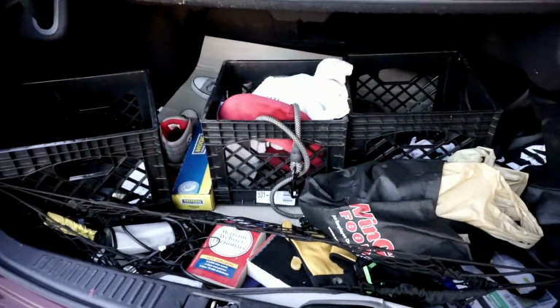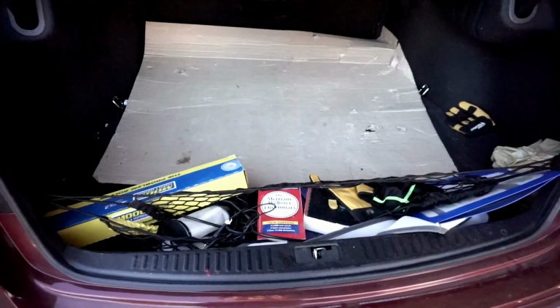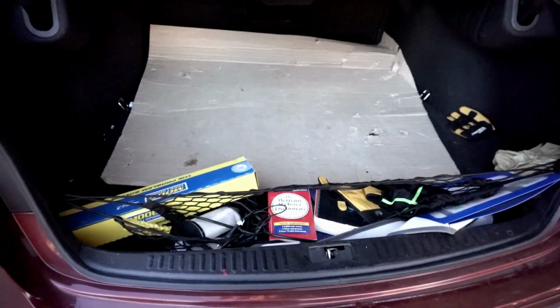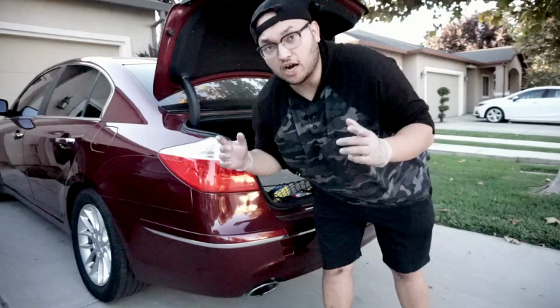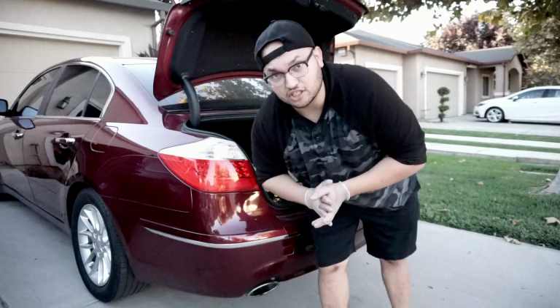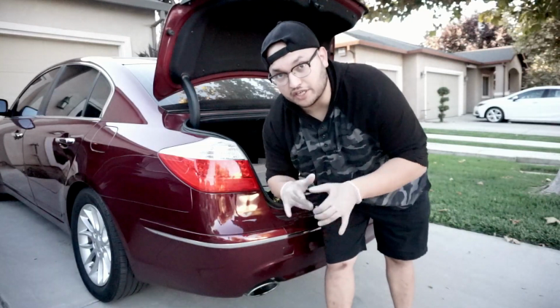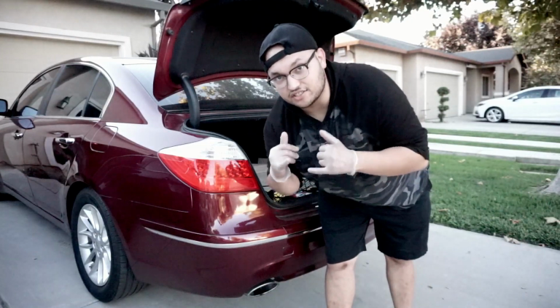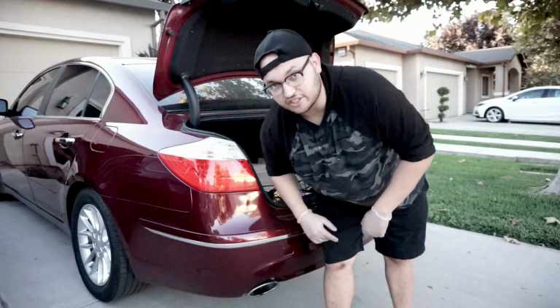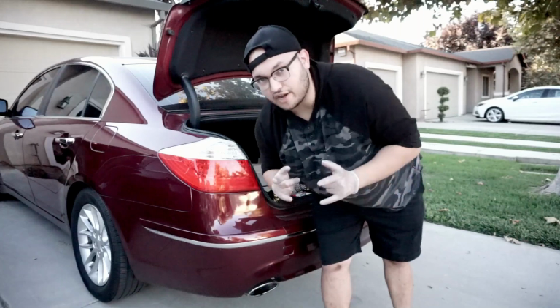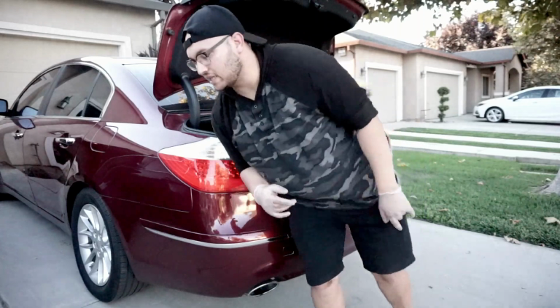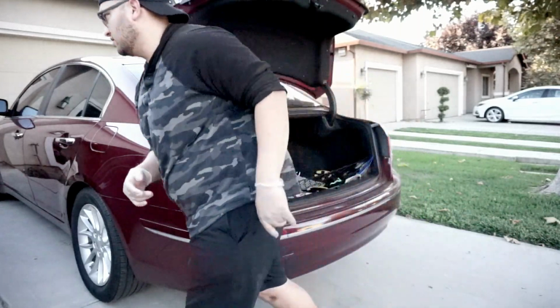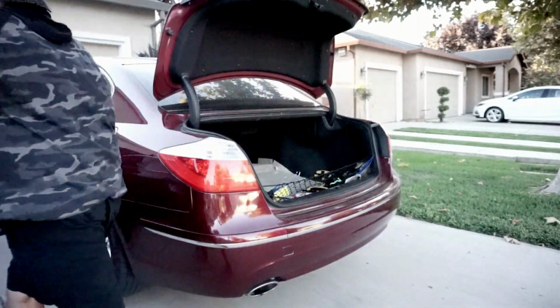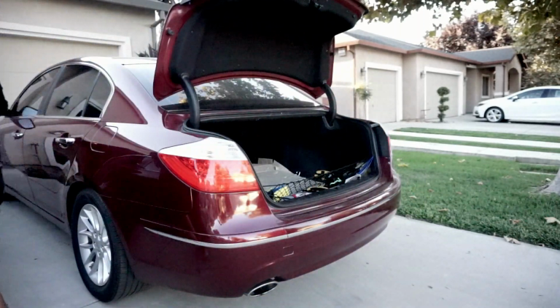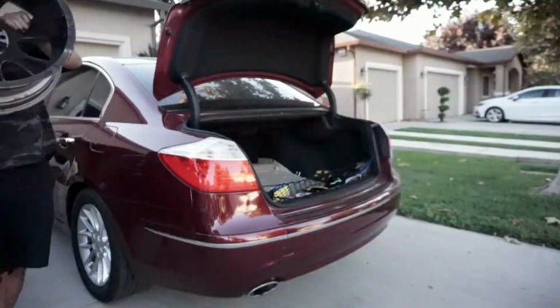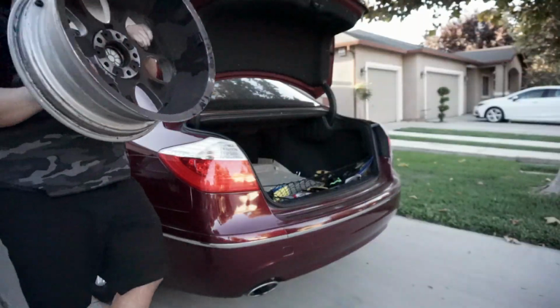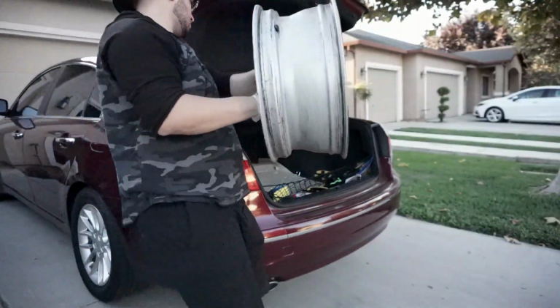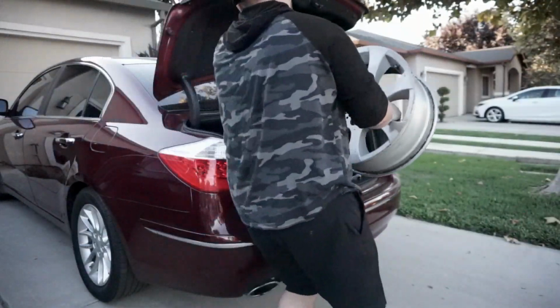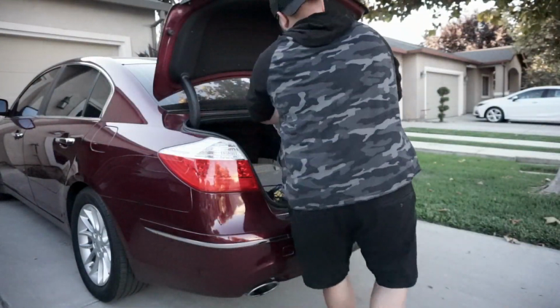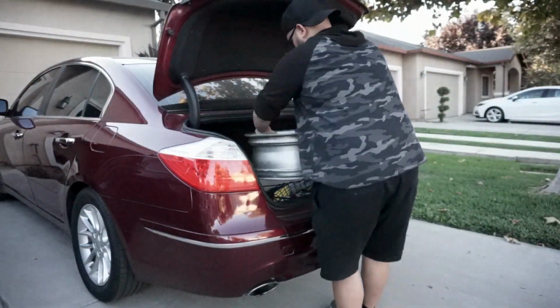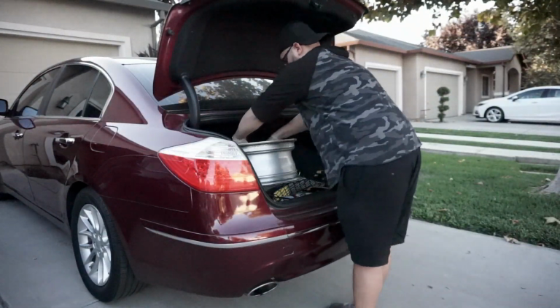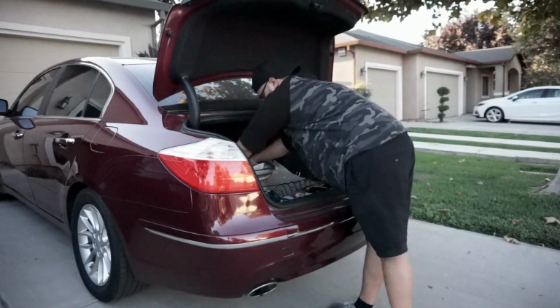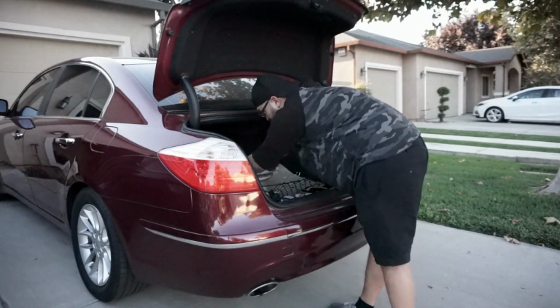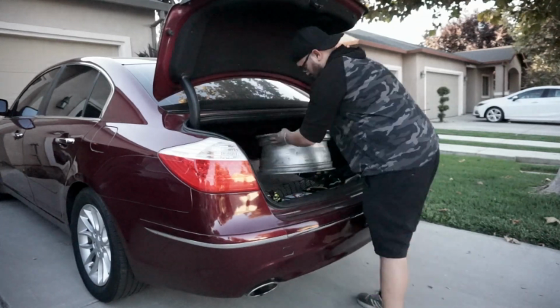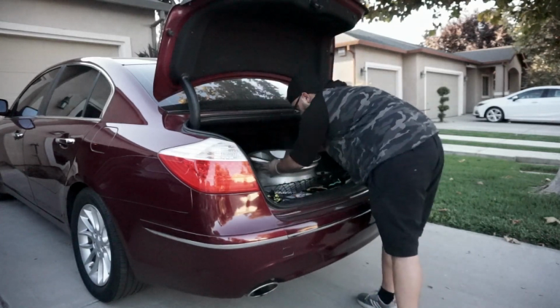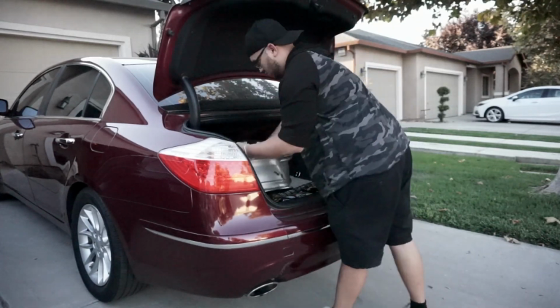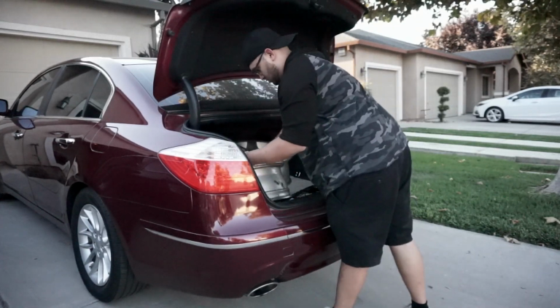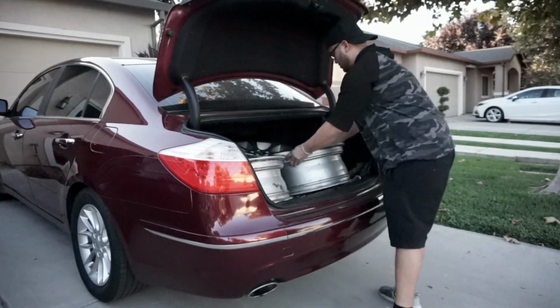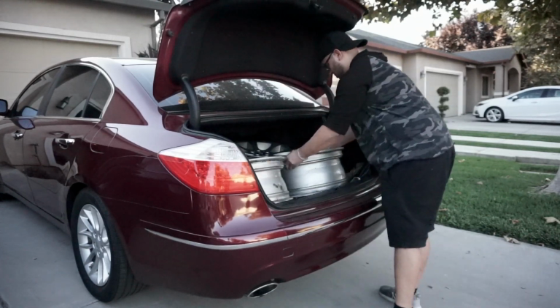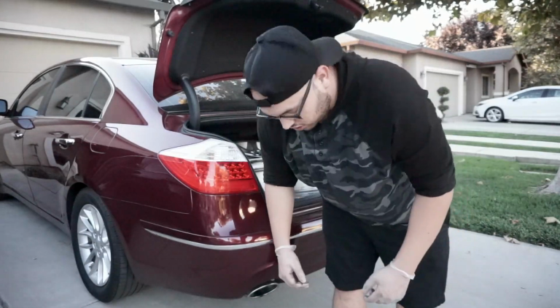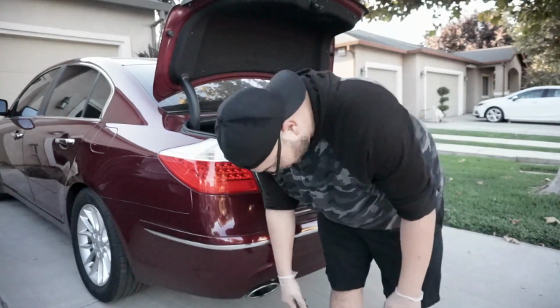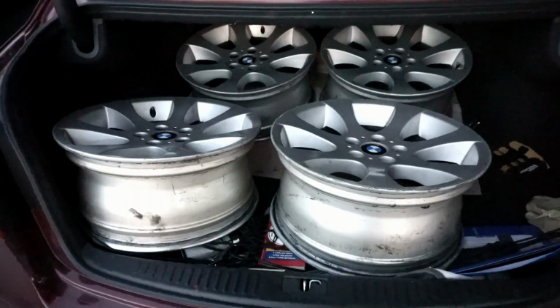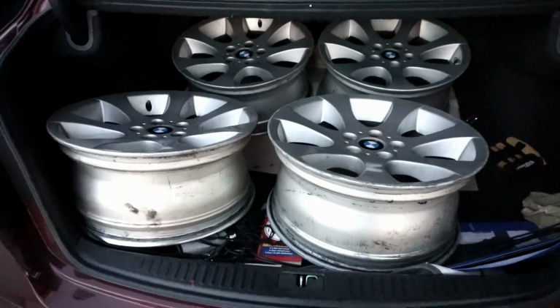Much better. Alright, let's go and get these suckers in here. Alright, all done.